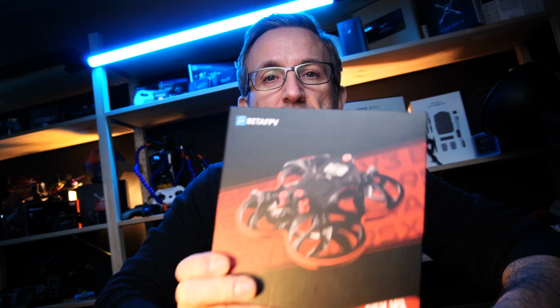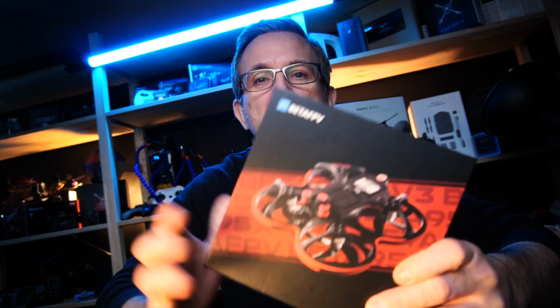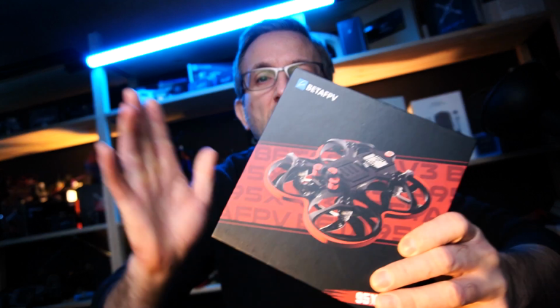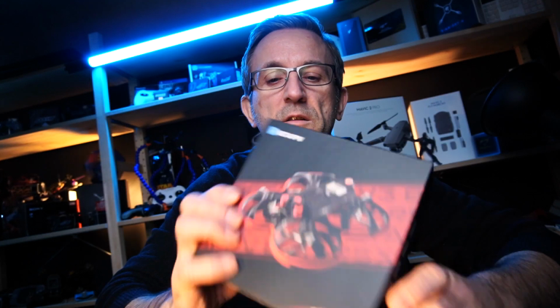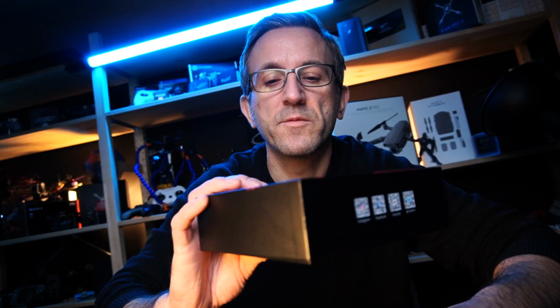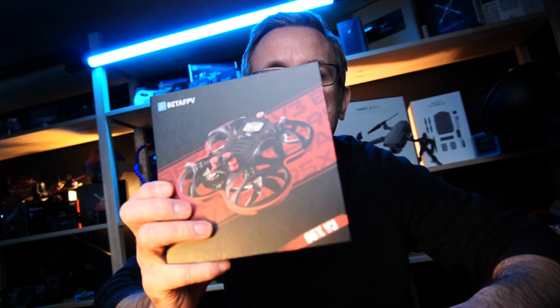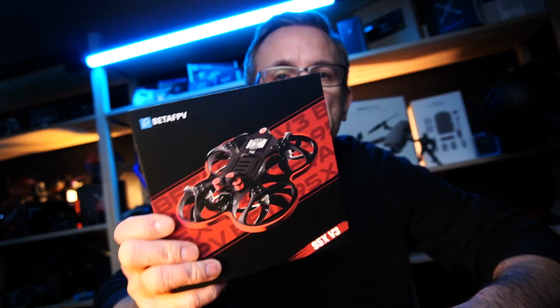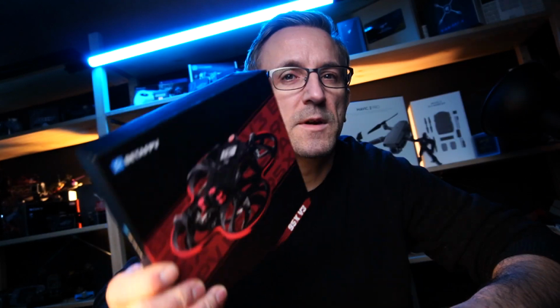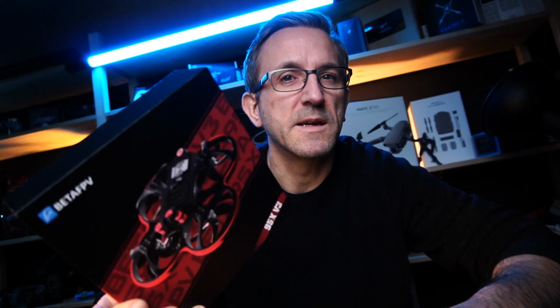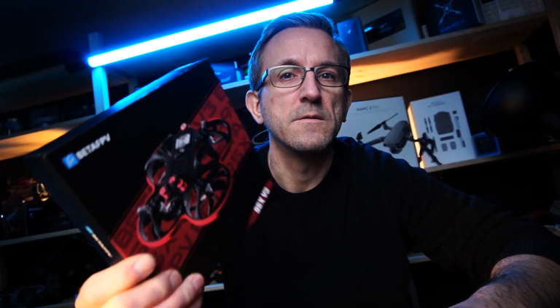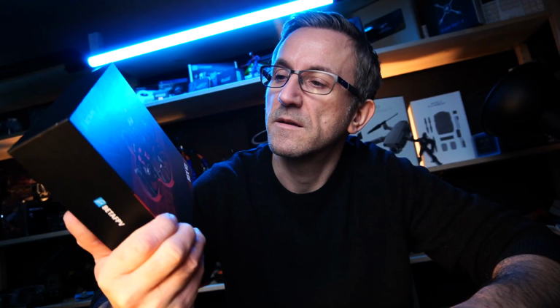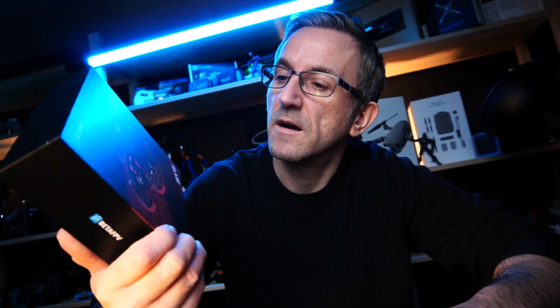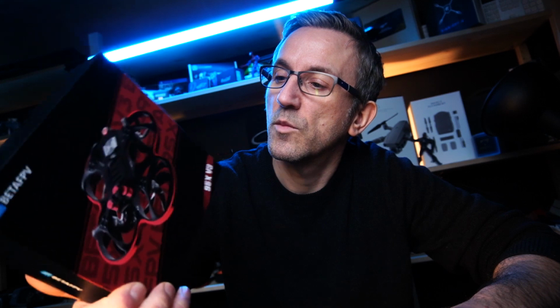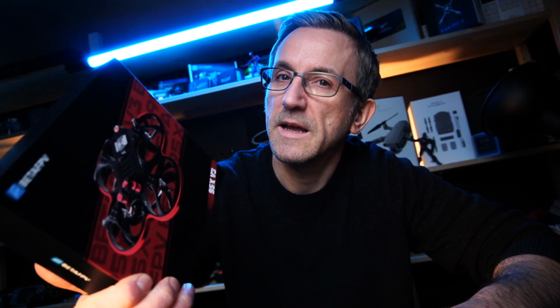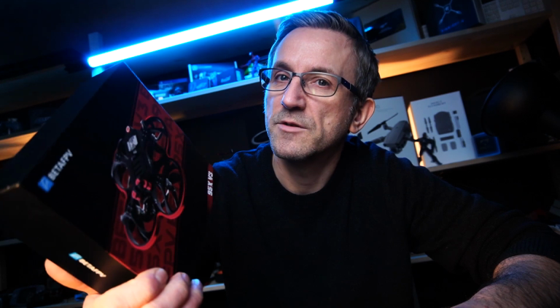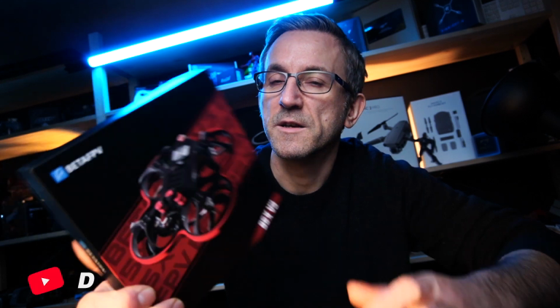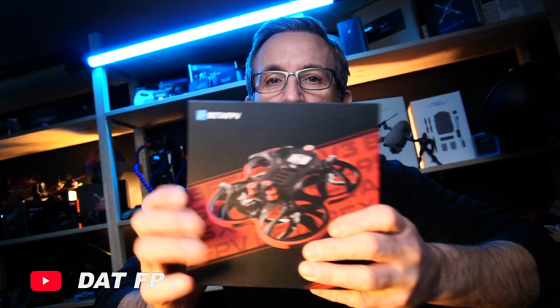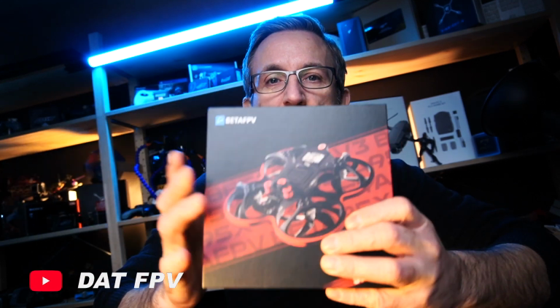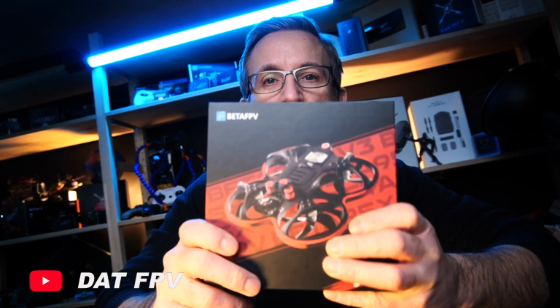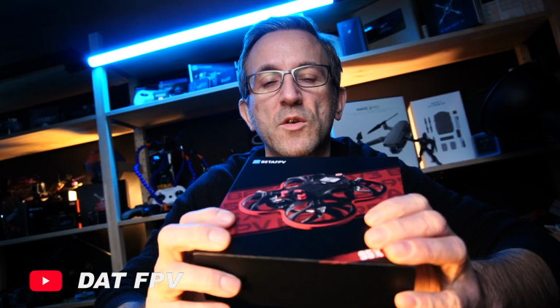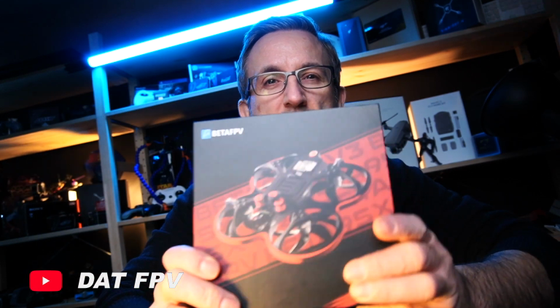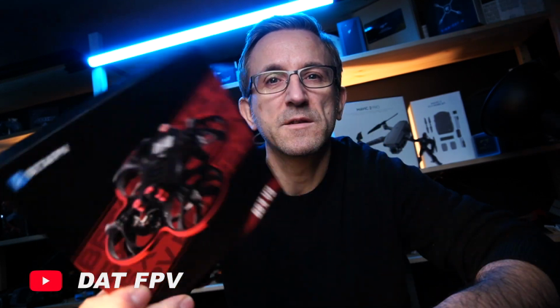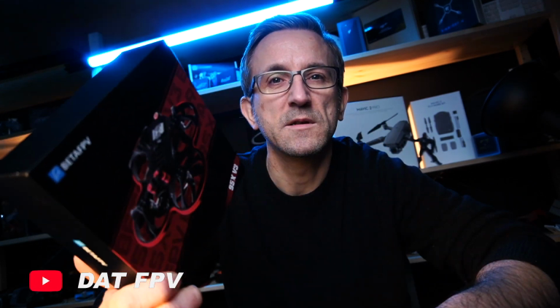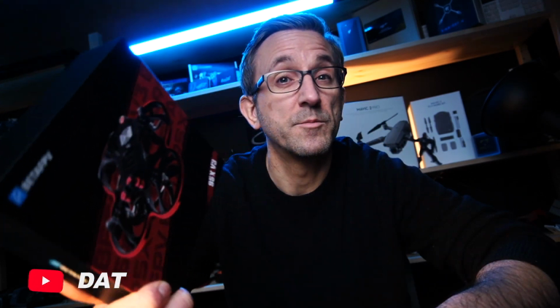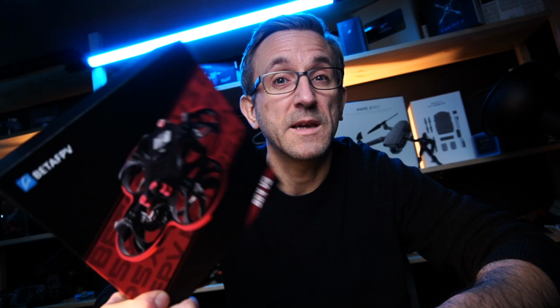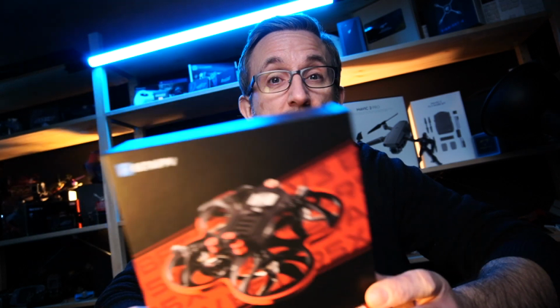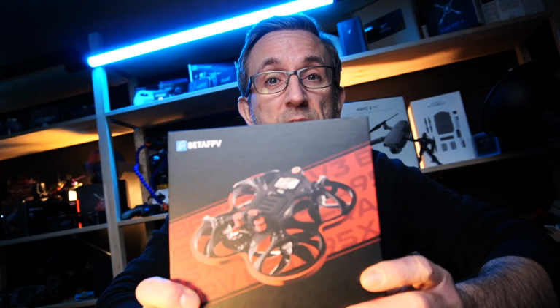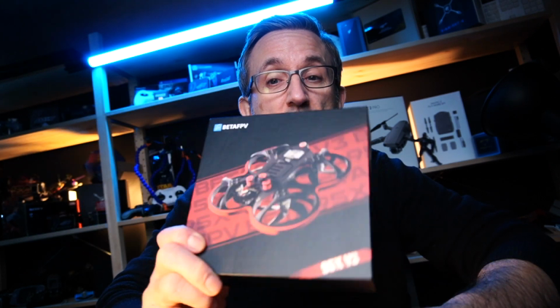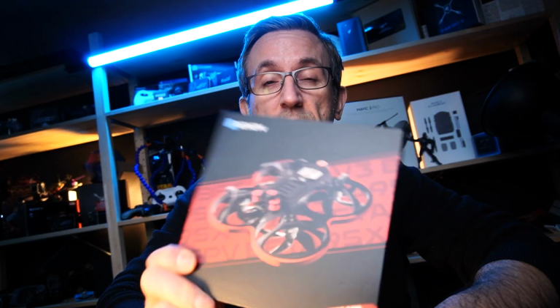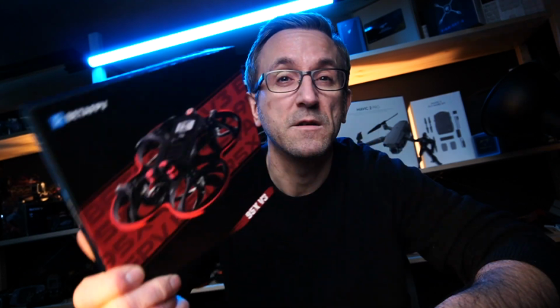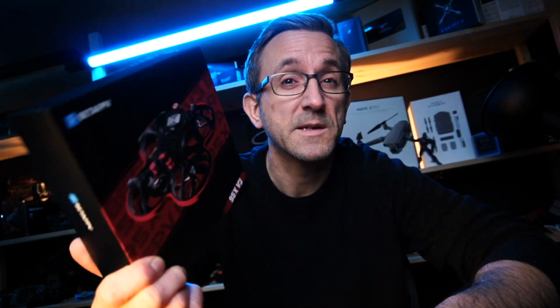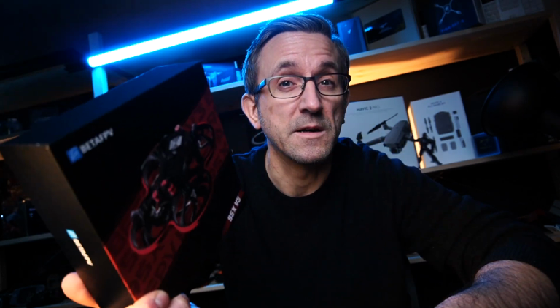So here it is guys, I got the BetaFPV 95X V3 — it only came a couple of days ago, and when I took it out of the actual package, I was just surprised at the quality of it, just the quality of the actual box it came in. It made me think that I've actually got something special here.